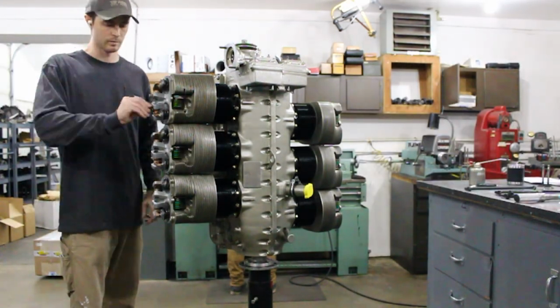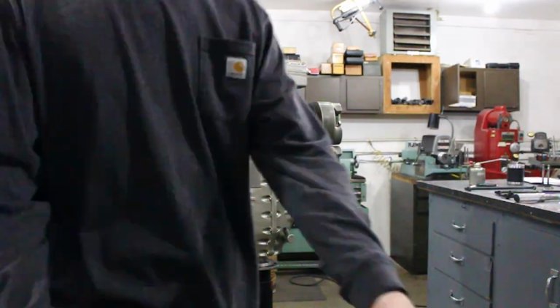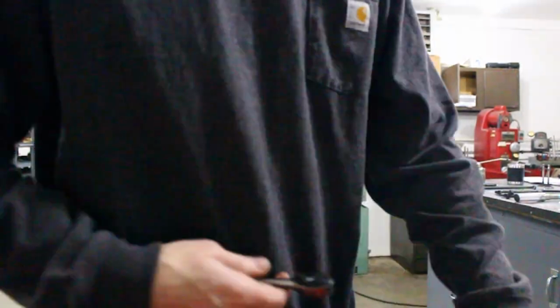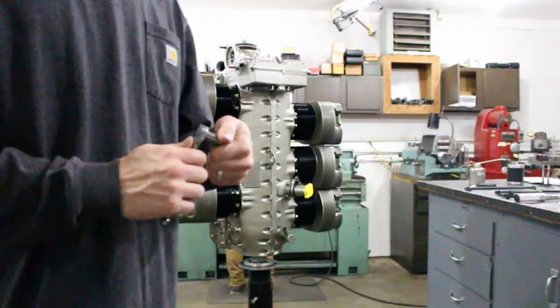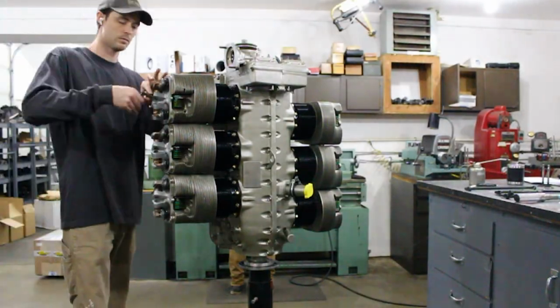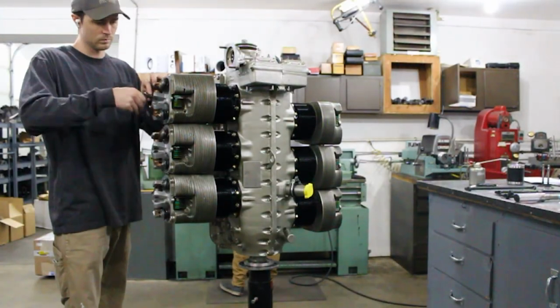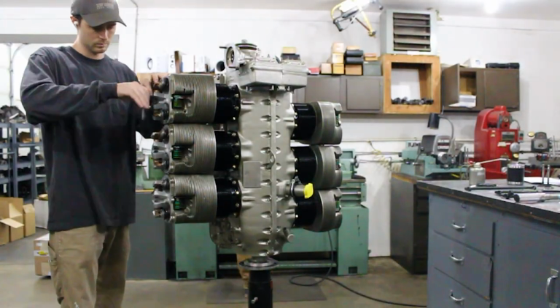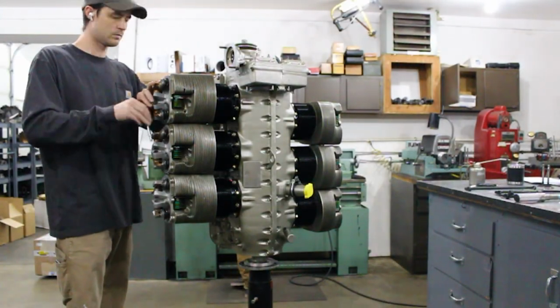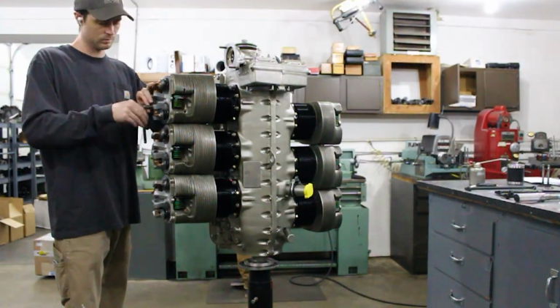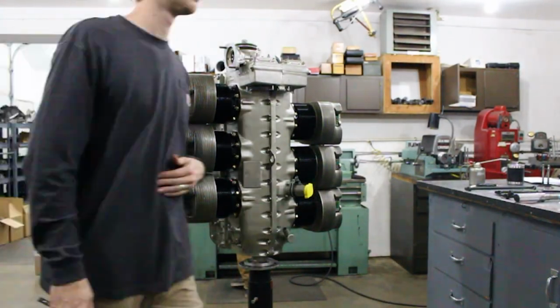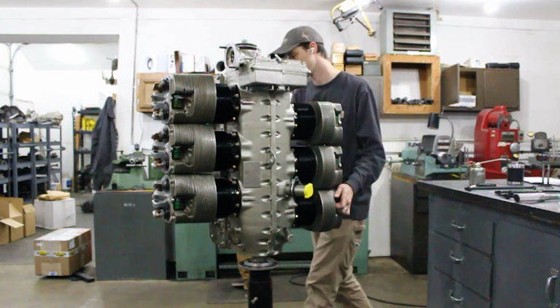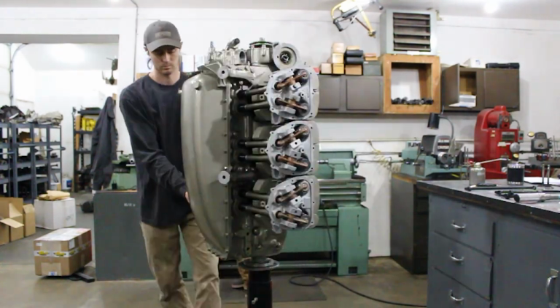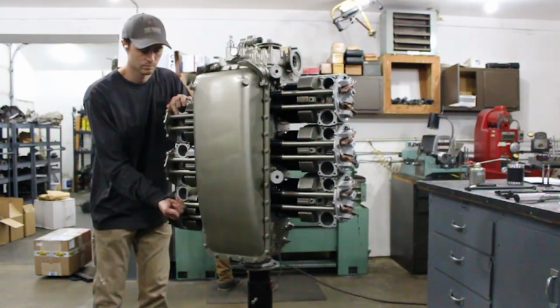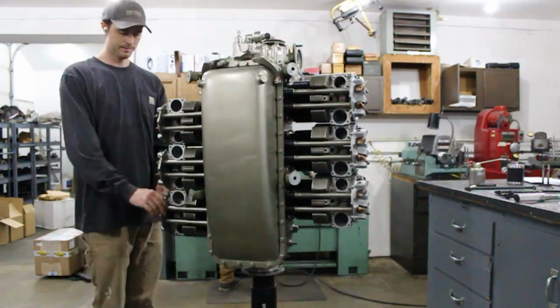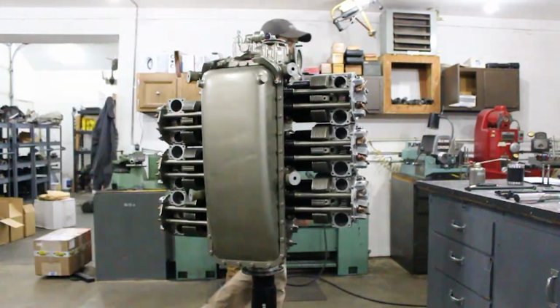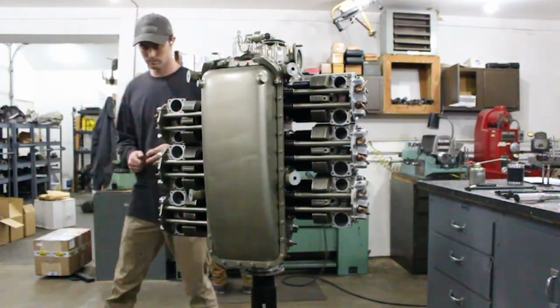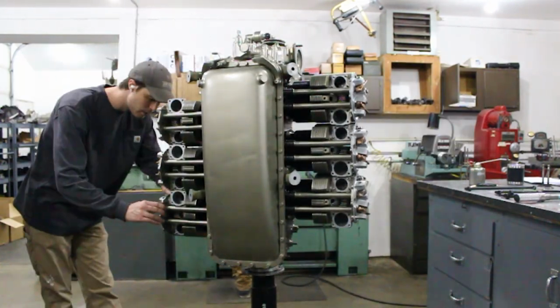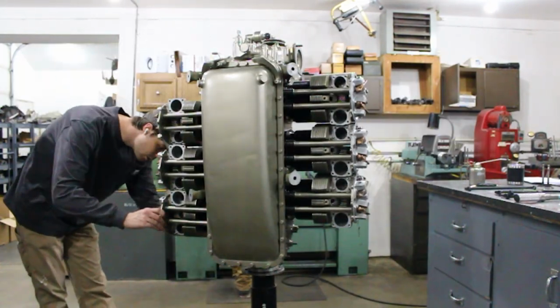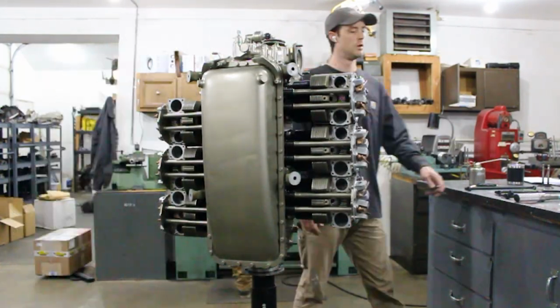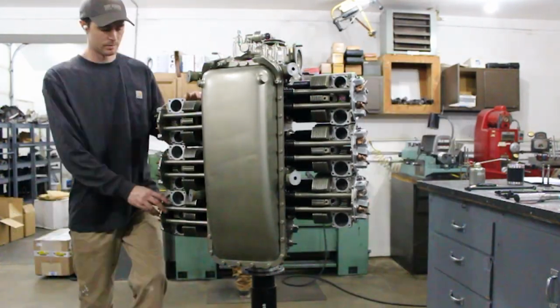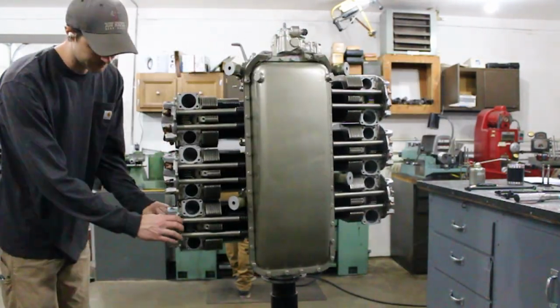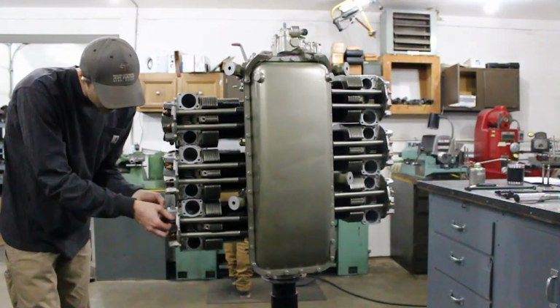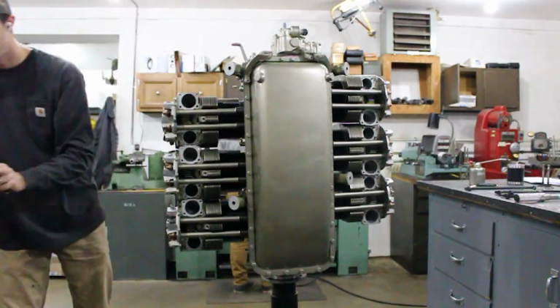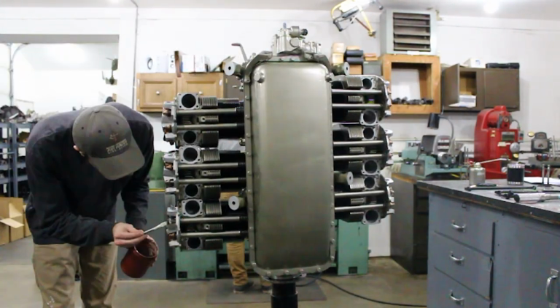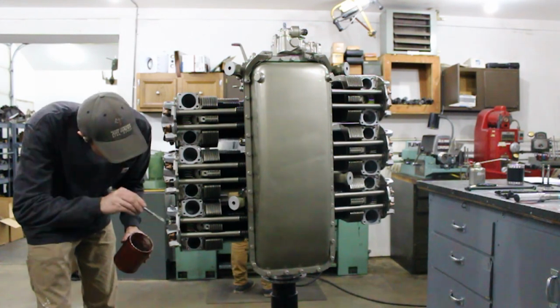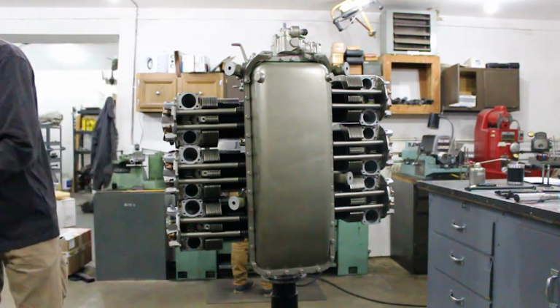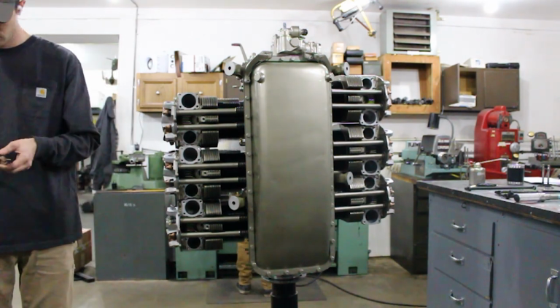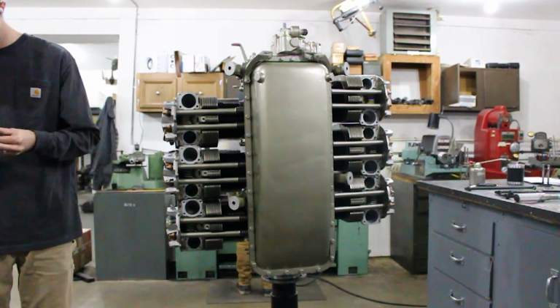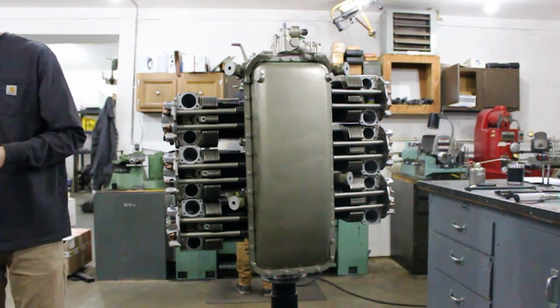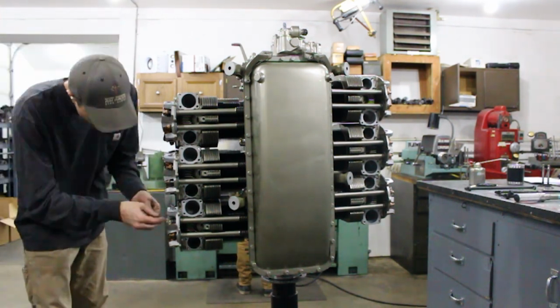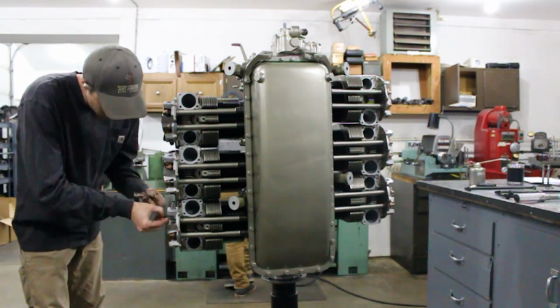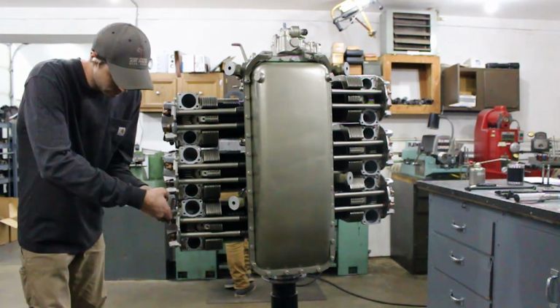I repeat this process on each cylinder and as I get the clearances within the spec, I reinstall the pushrod, rocker shaft, and rocker arms with assembly grease and then tighten the rocker shaft hold down bolt.